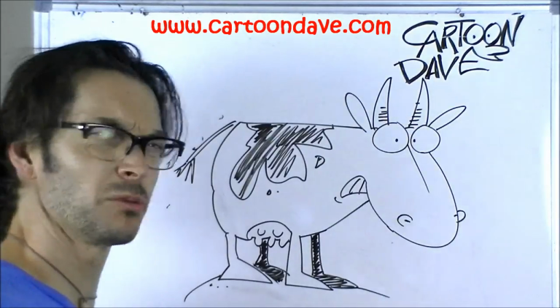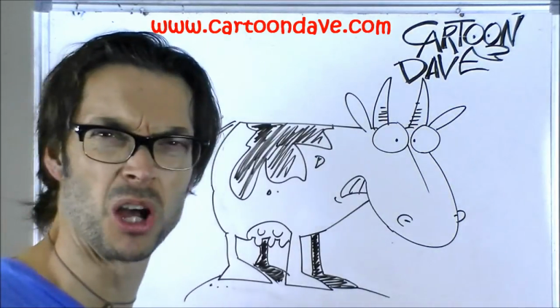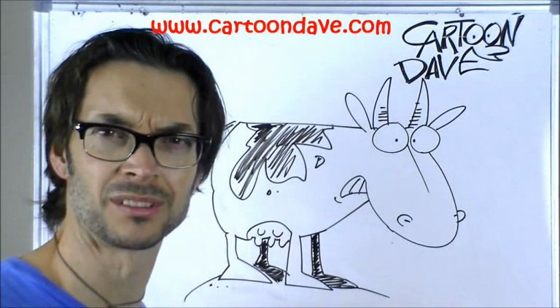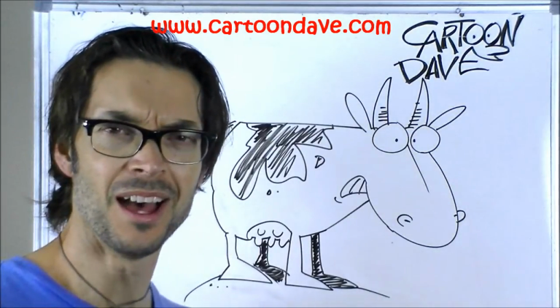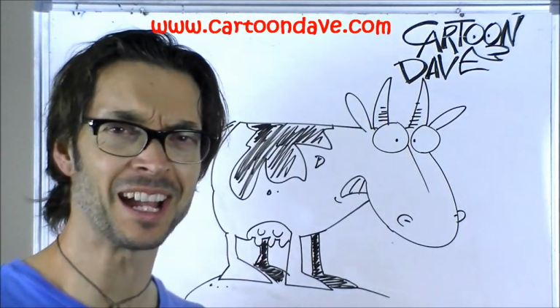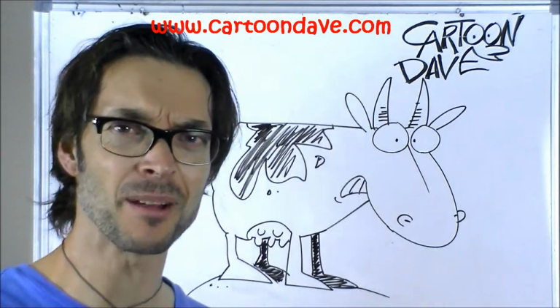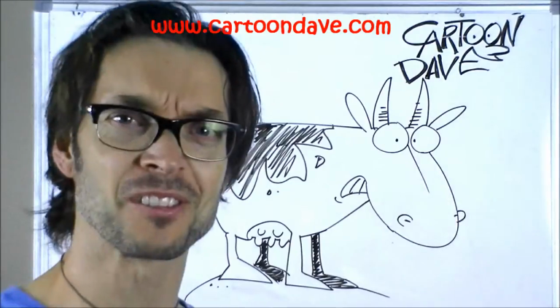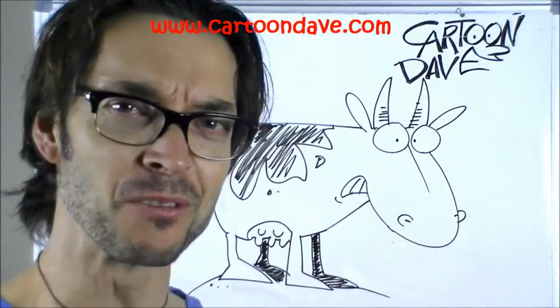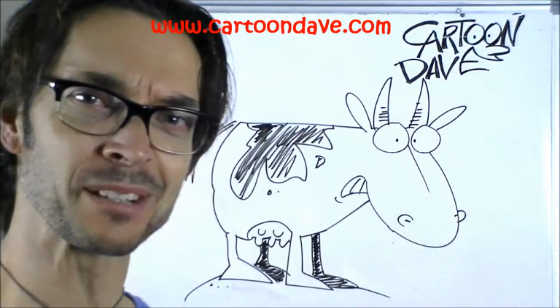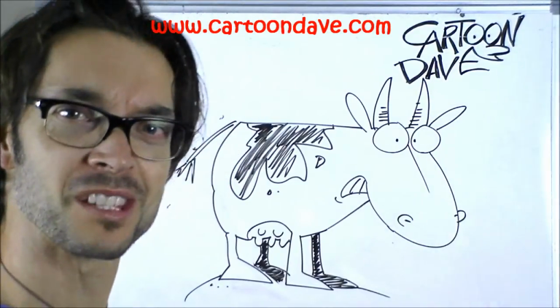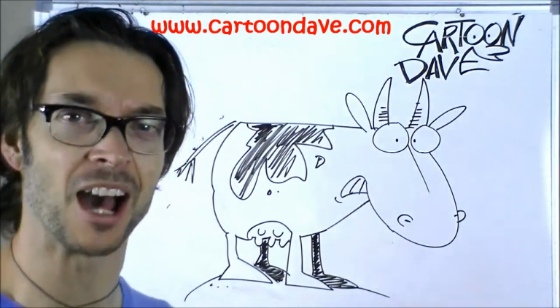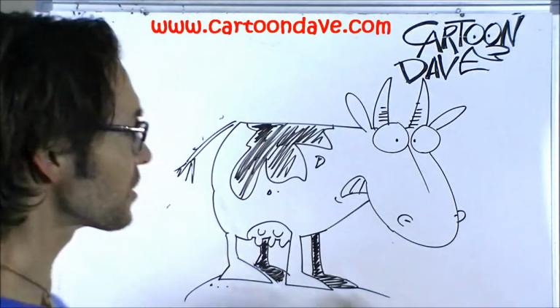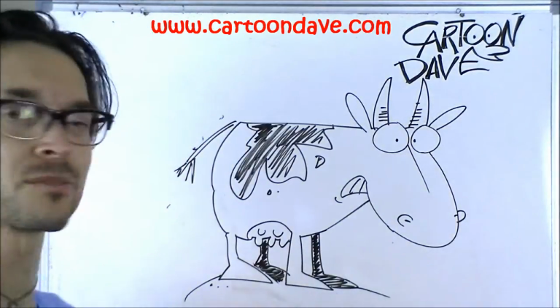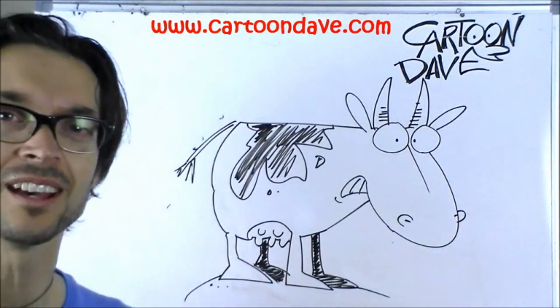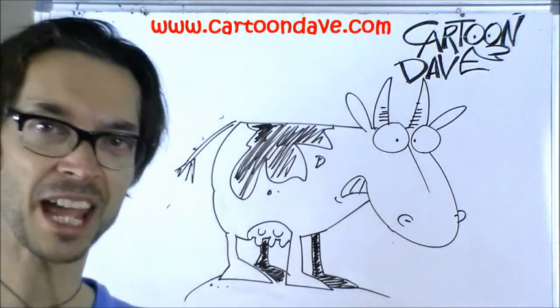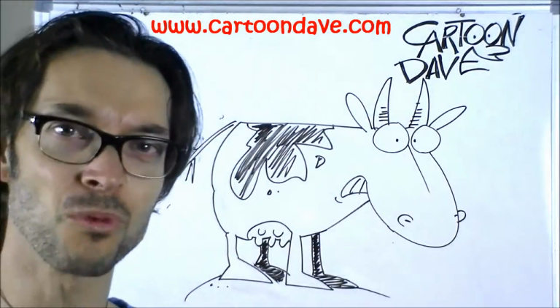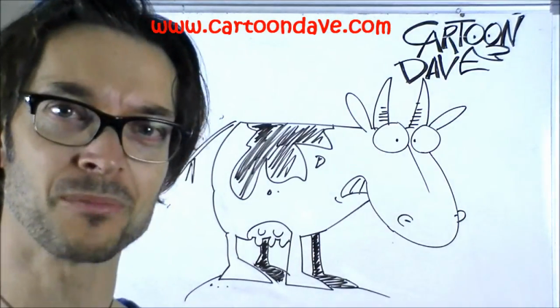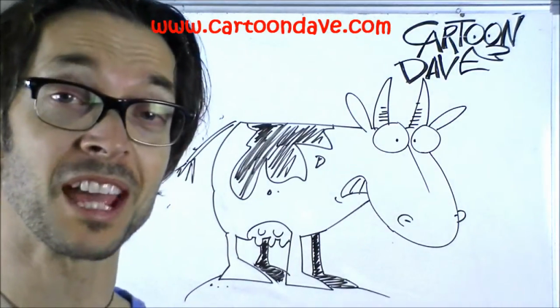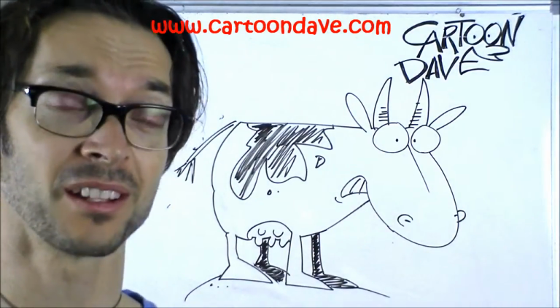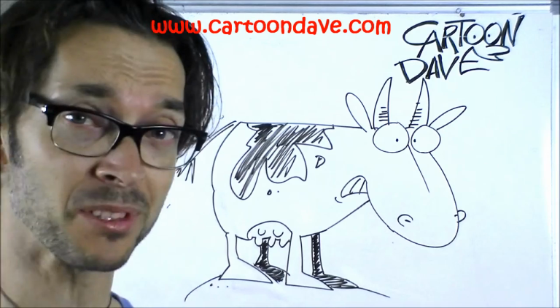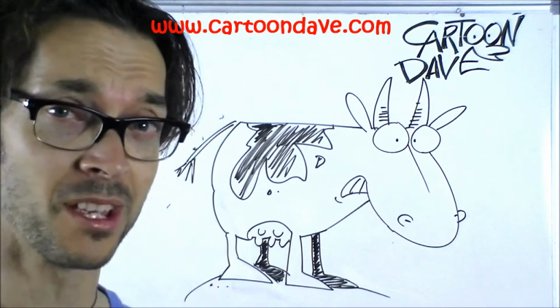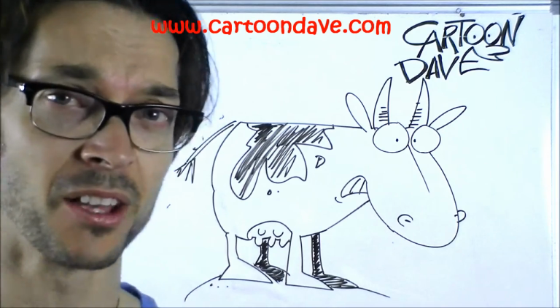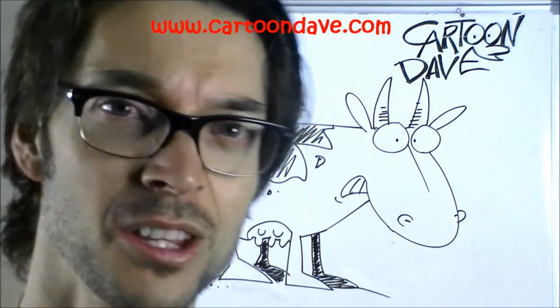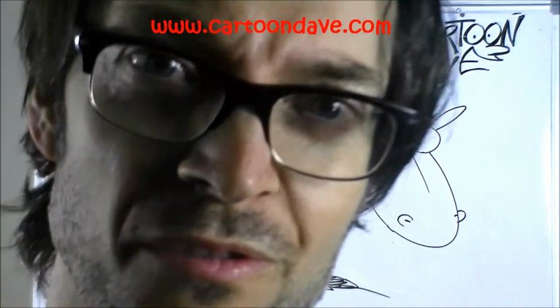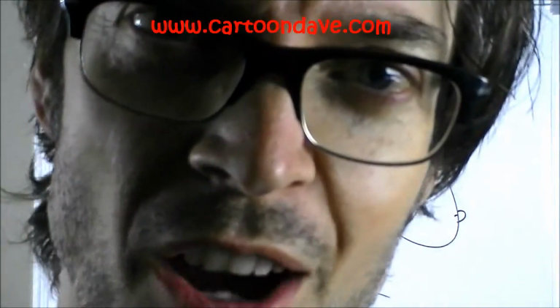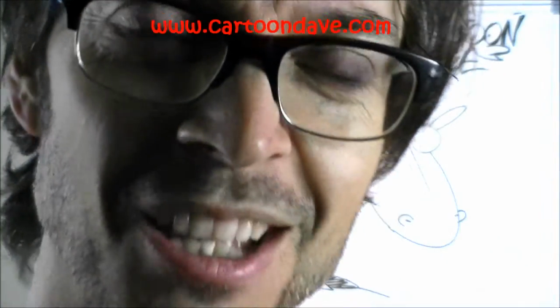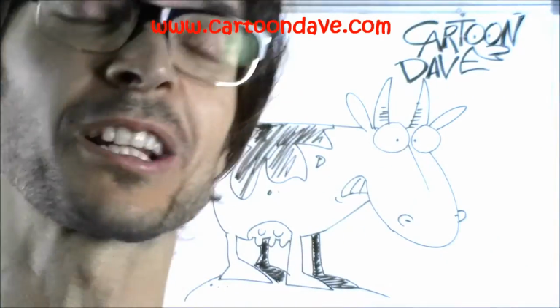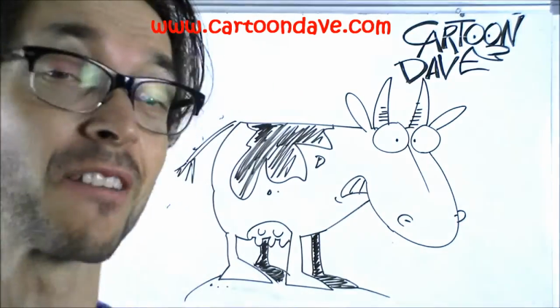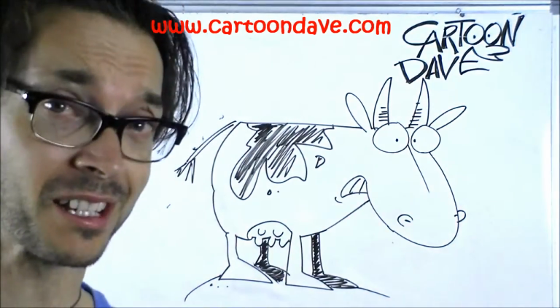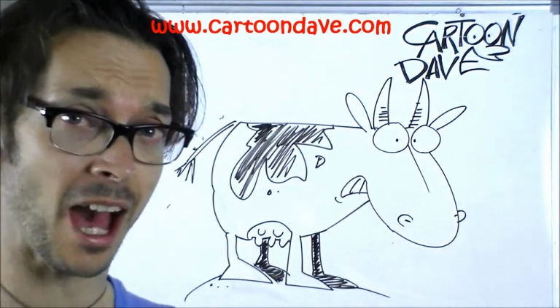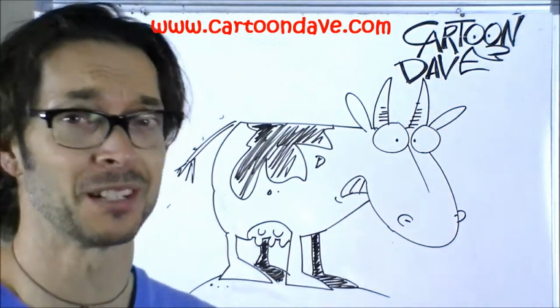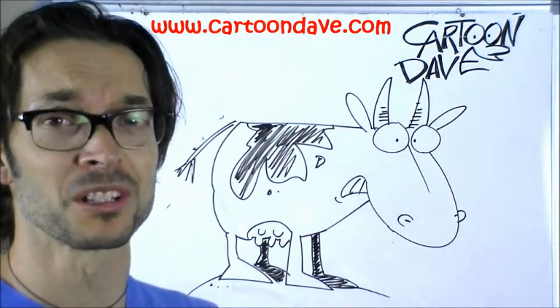Ugh, gross! Hey guys, I'm Cartoon Dave and recently we drew this cow and it just occurred to me that cows do more than sometimes stand around. Sometimes cows do farts. So if you'd like to draw a farting cow, why wouldn't you?